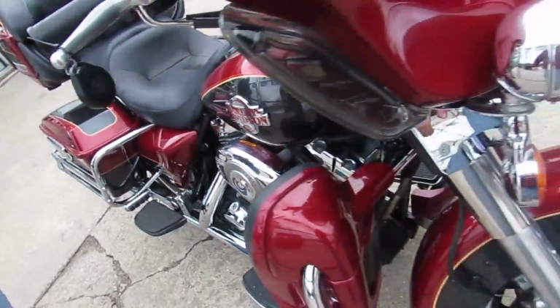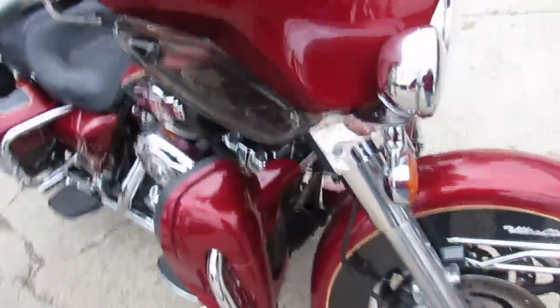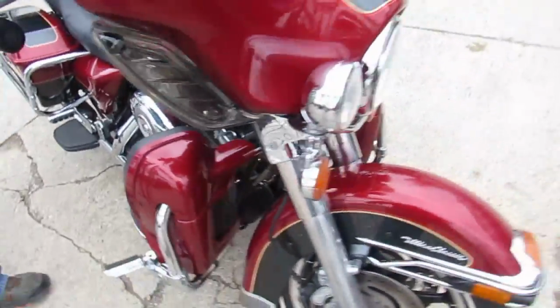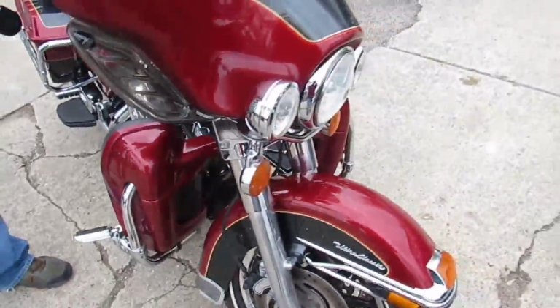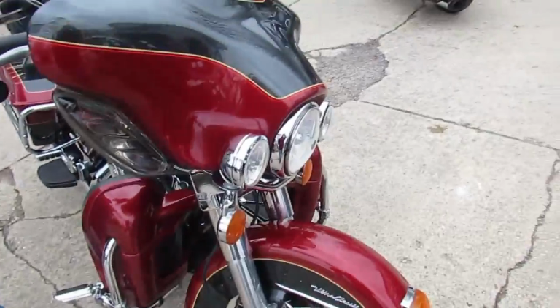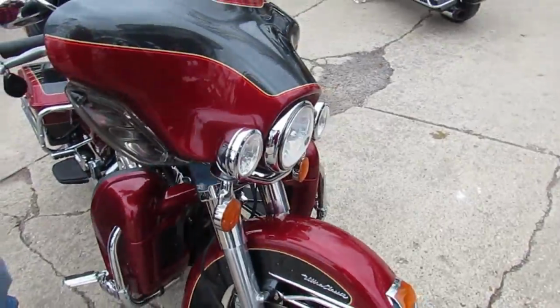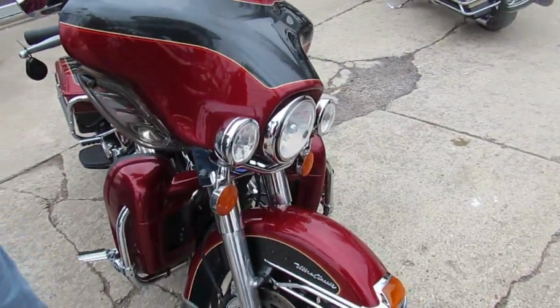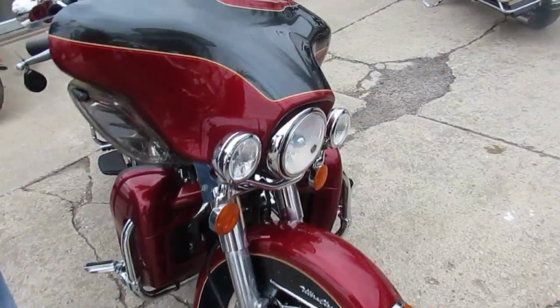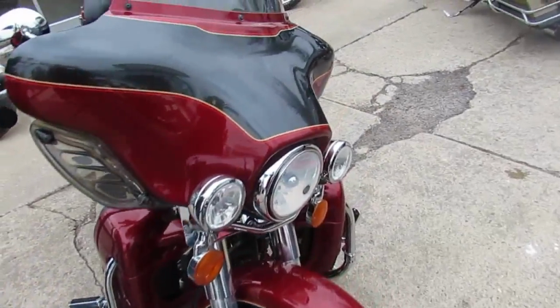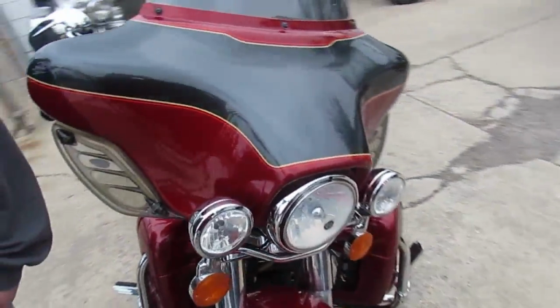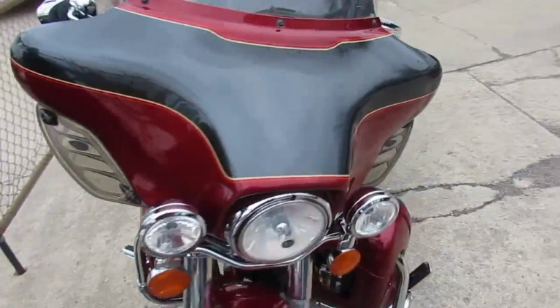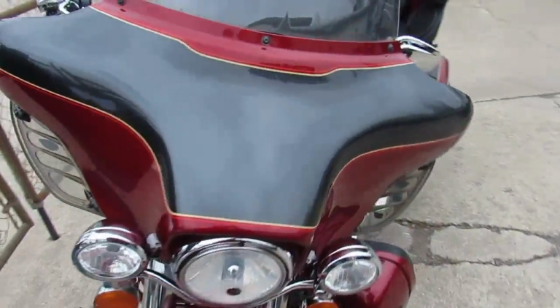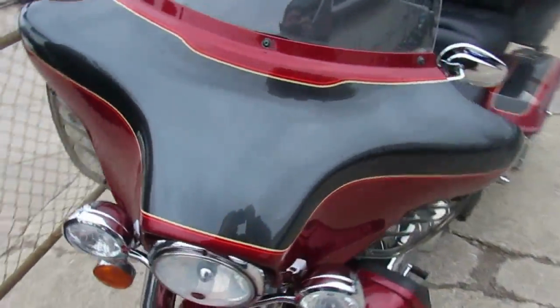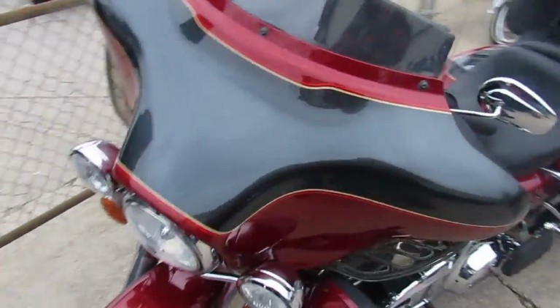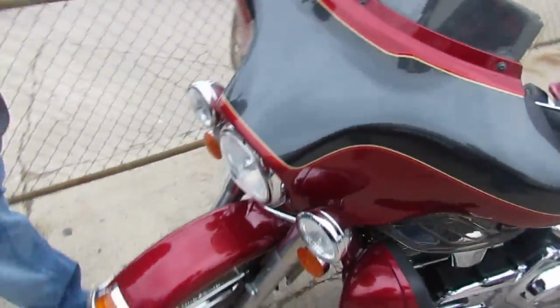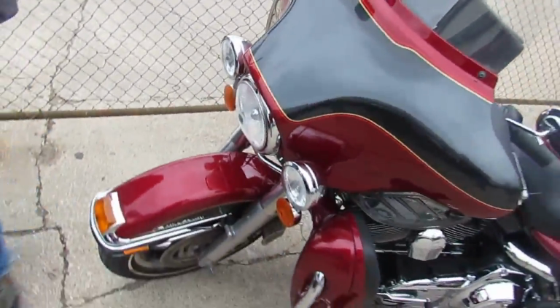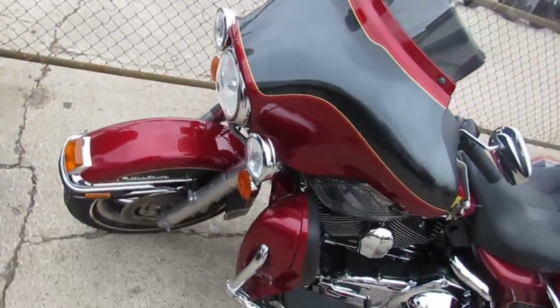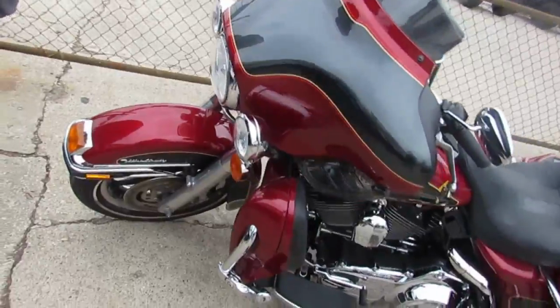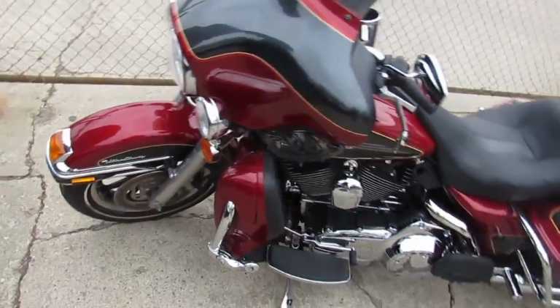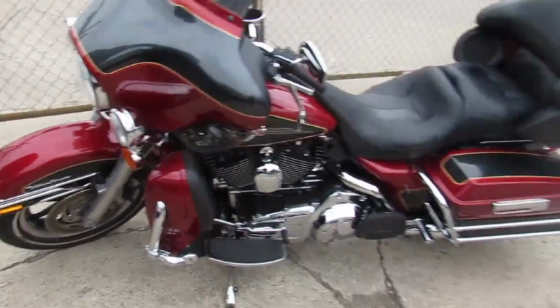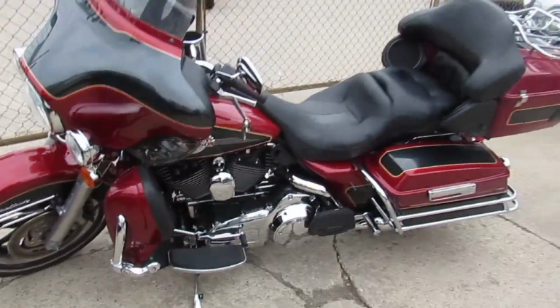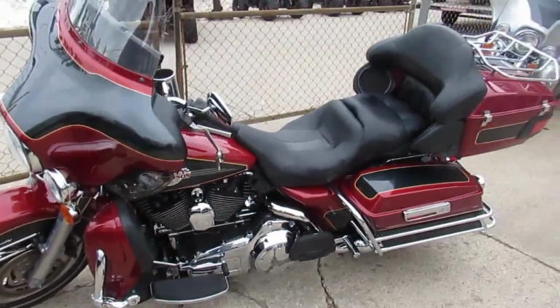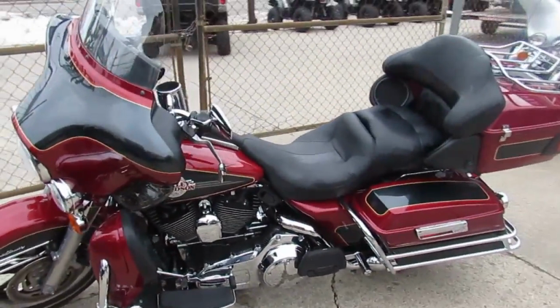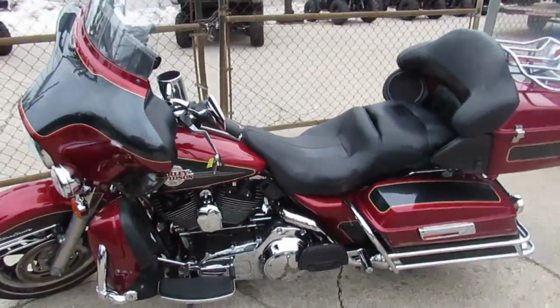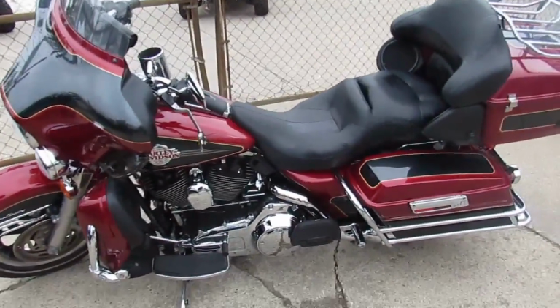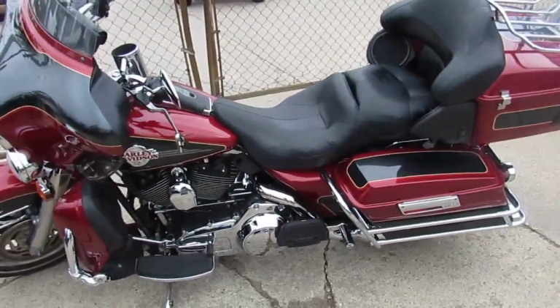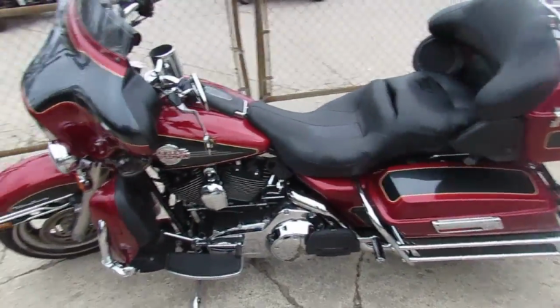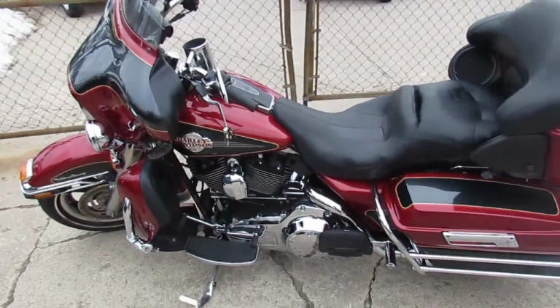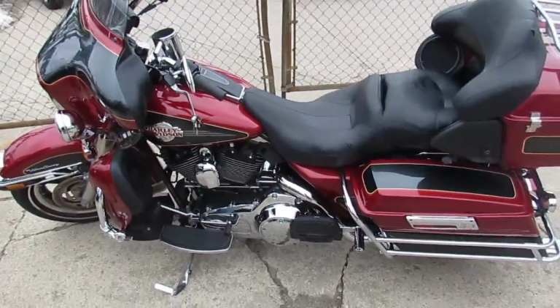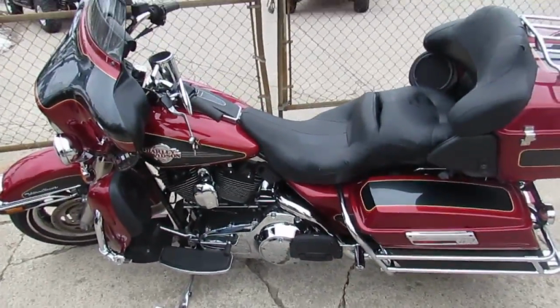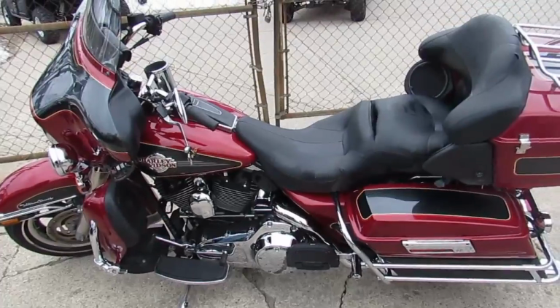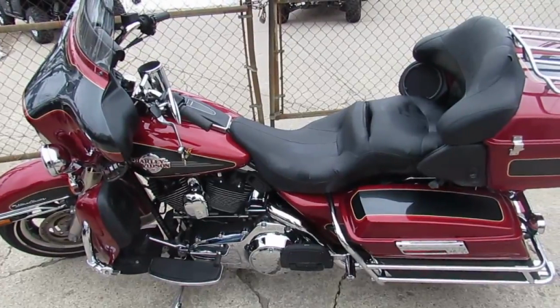What are you waiting for, guys? Don't miss out on this one — it won't be here long. We've got guaranteed financing for everyone. Don't forget to like us on Facebook and subscribe to our YouTube channel so you can see all these cool bikes as they roll into our showroom. Thanks, guys.